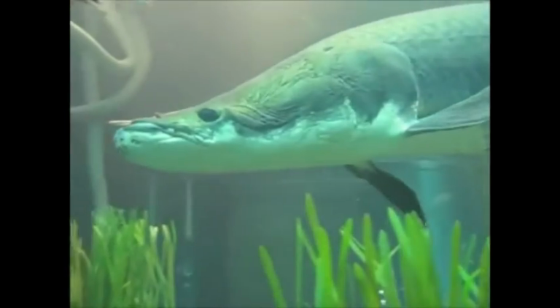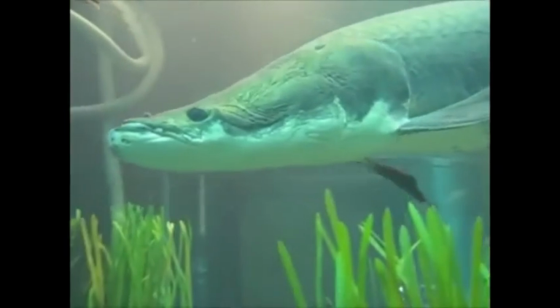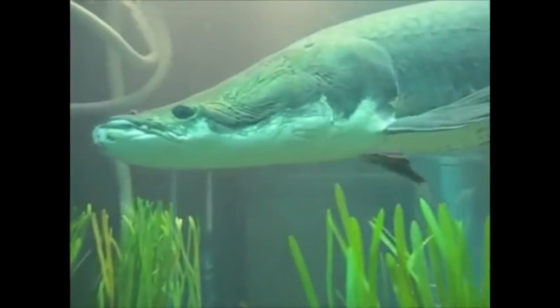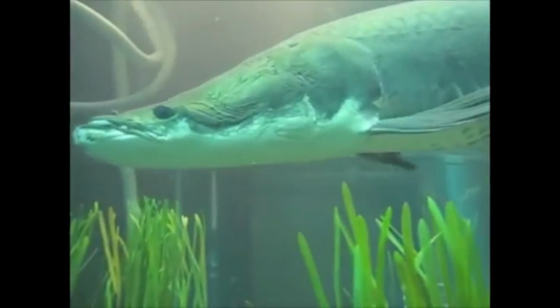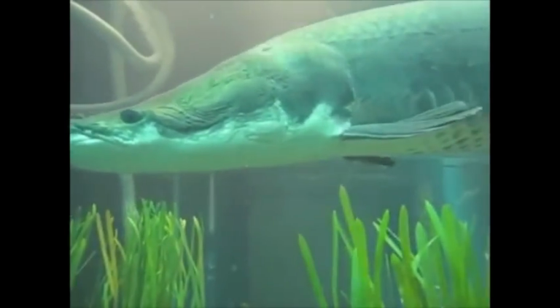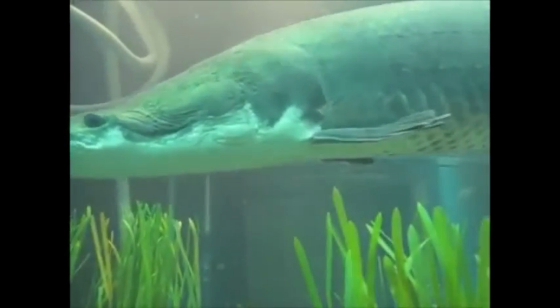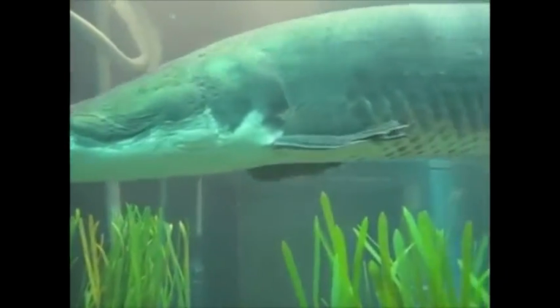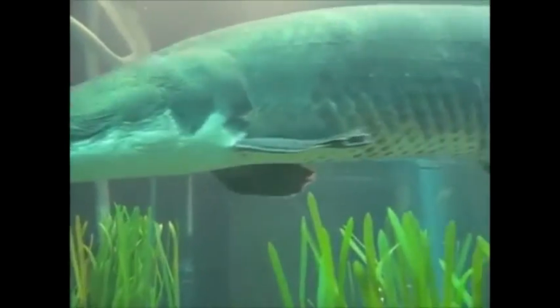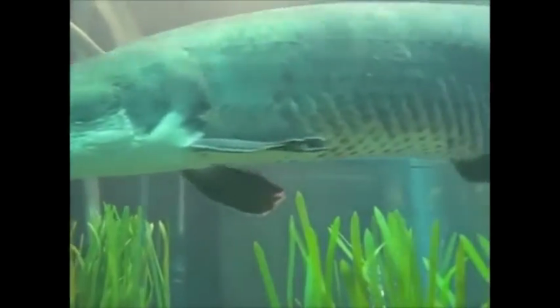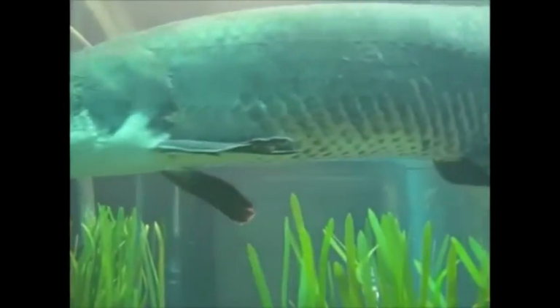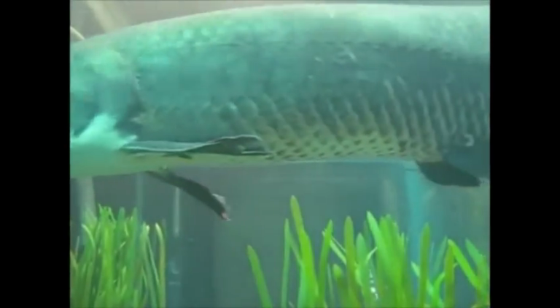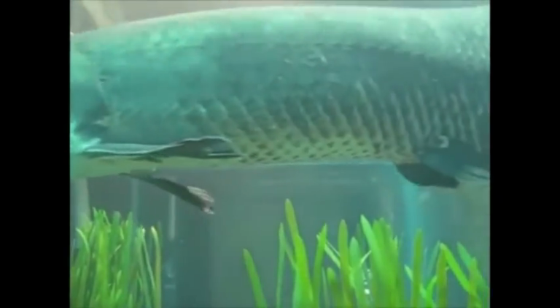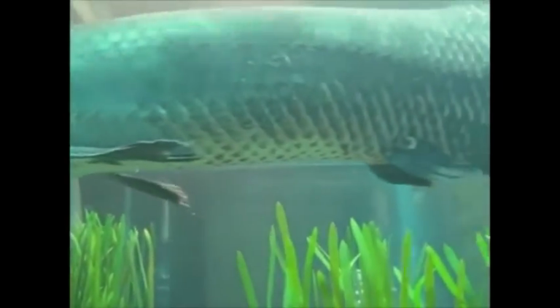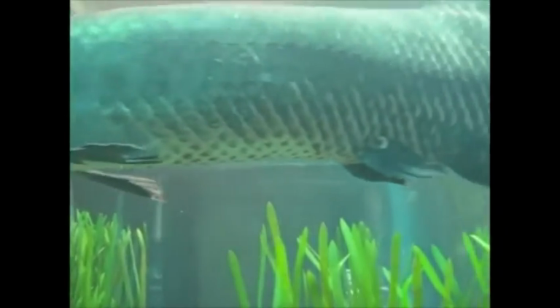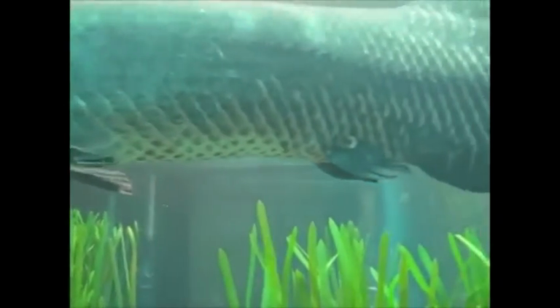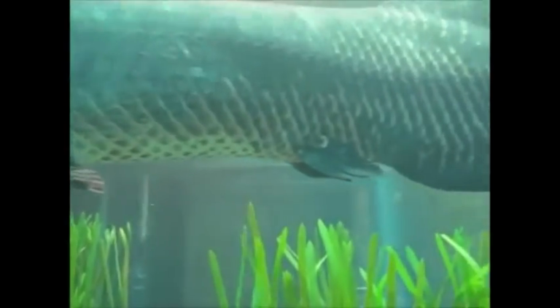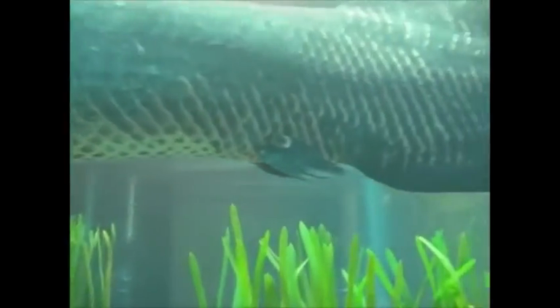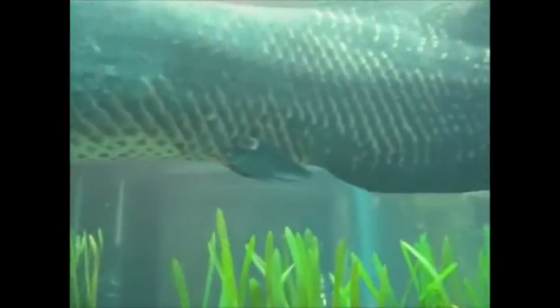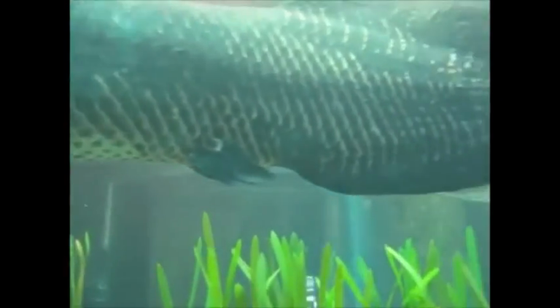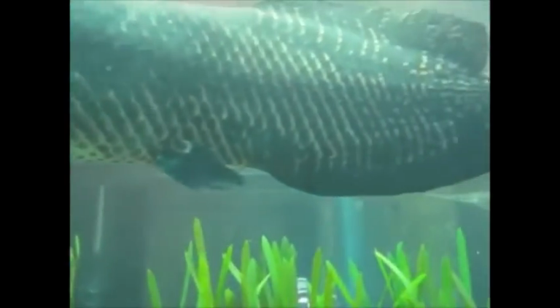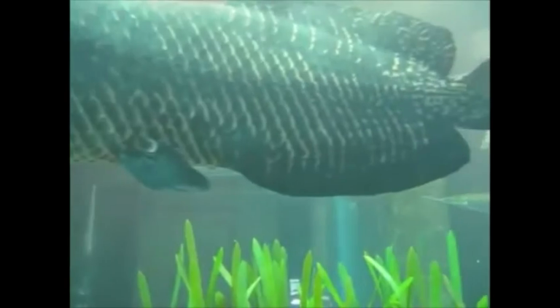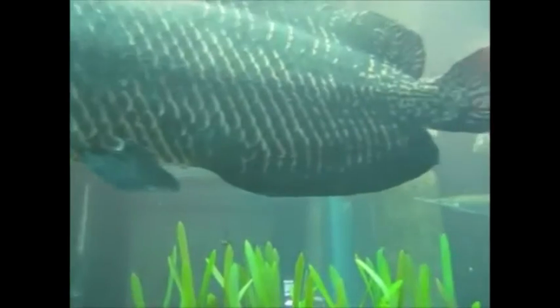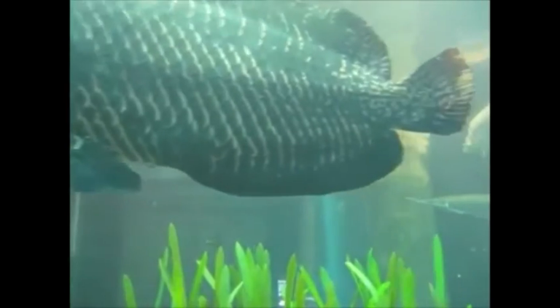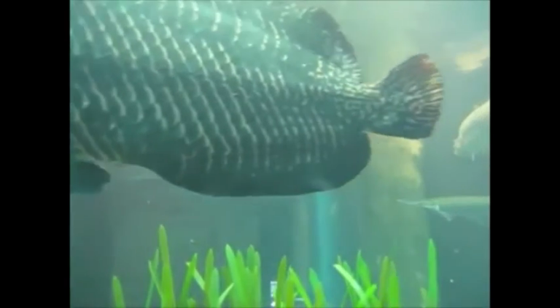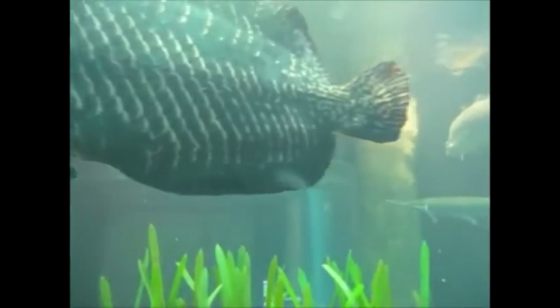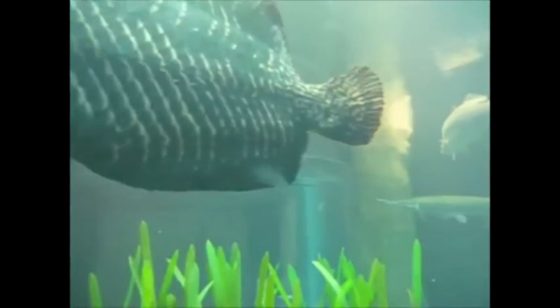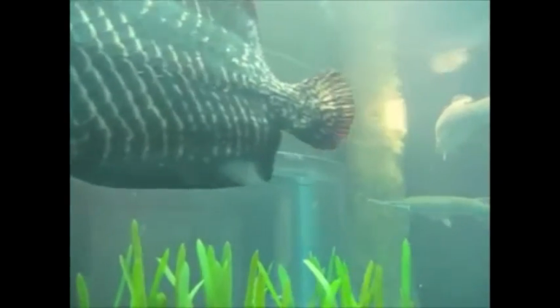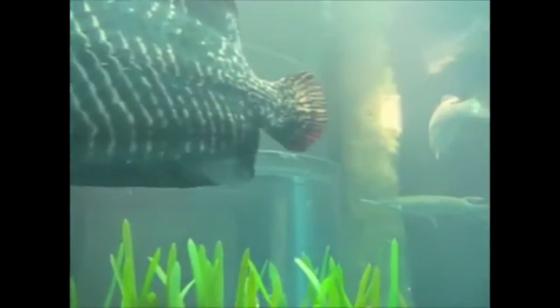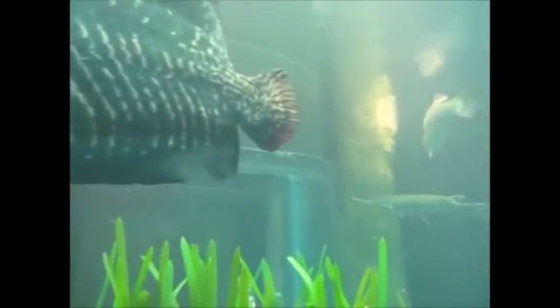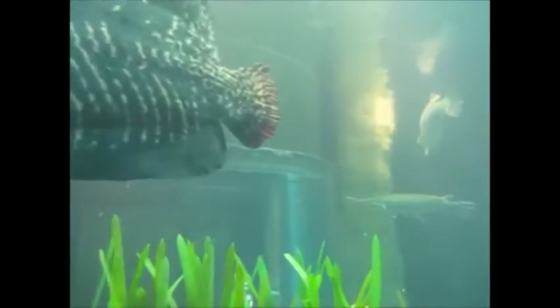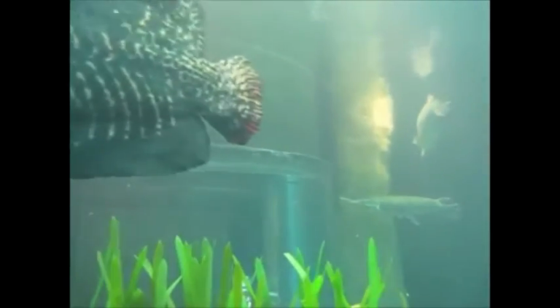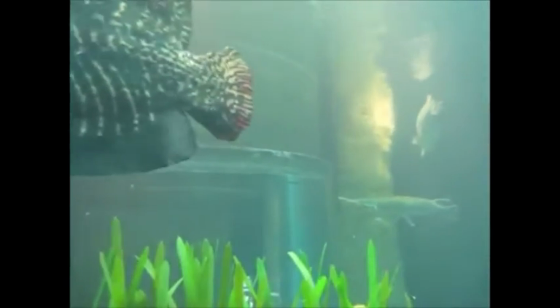The arapaima is a very large South American fish, almost extinct. That's bad.